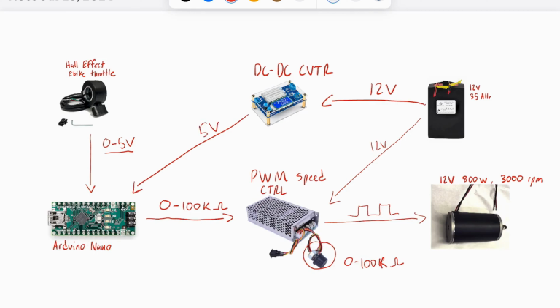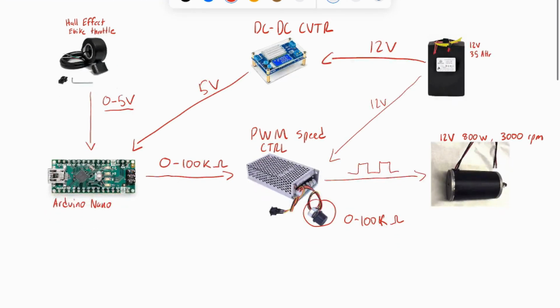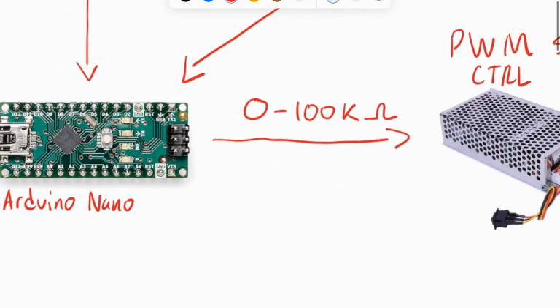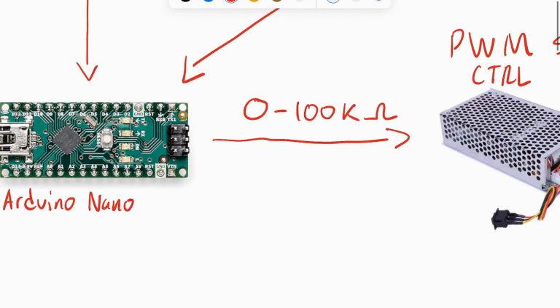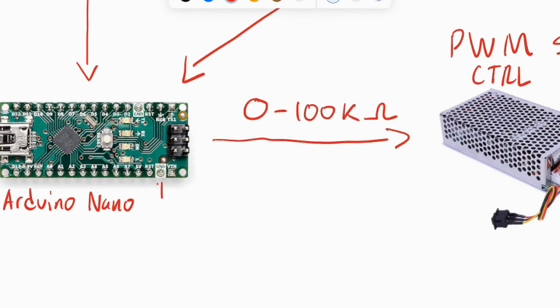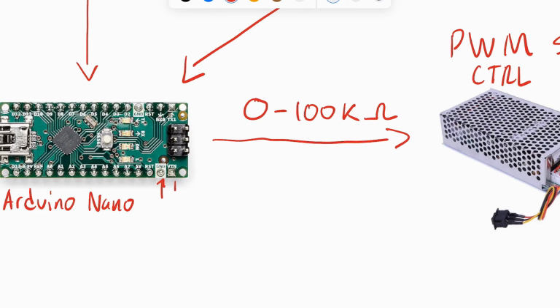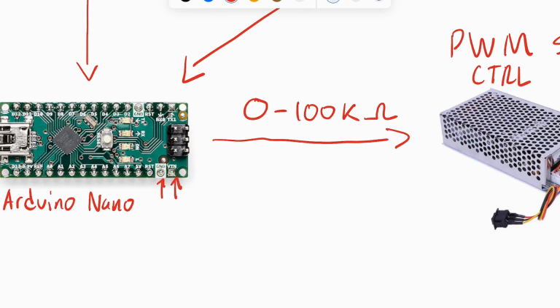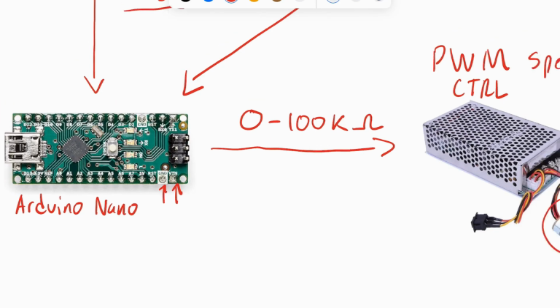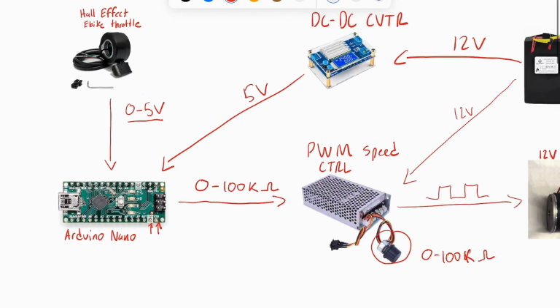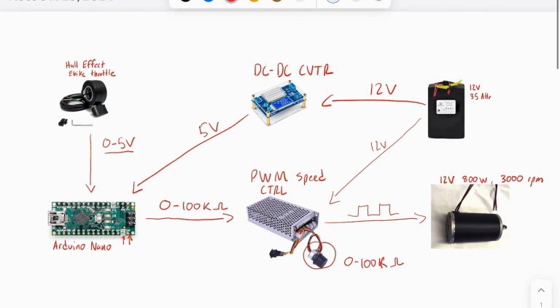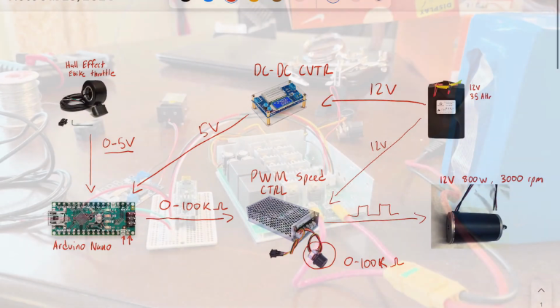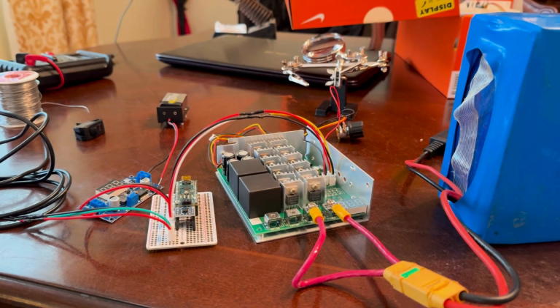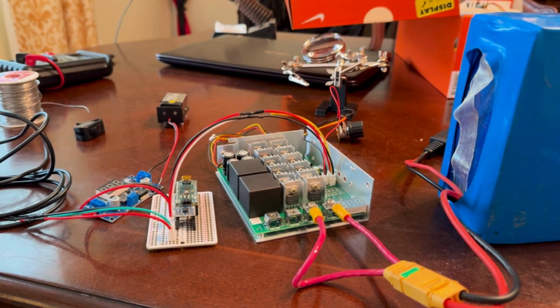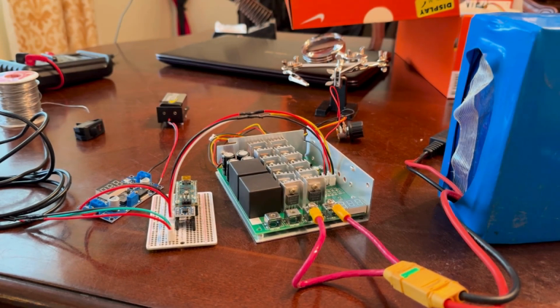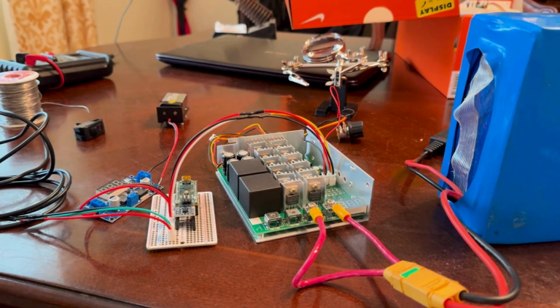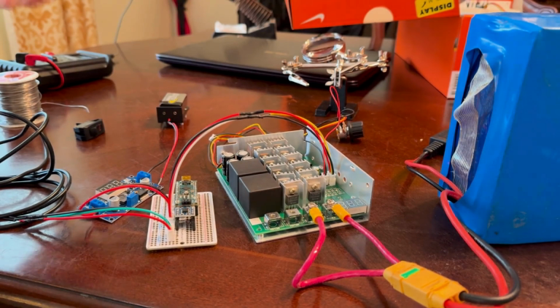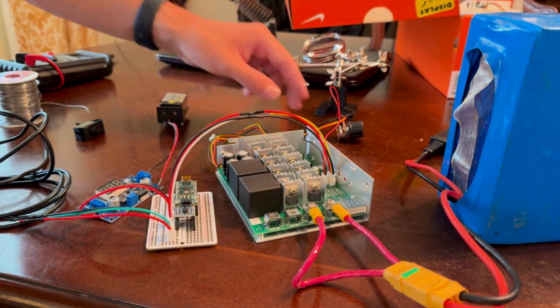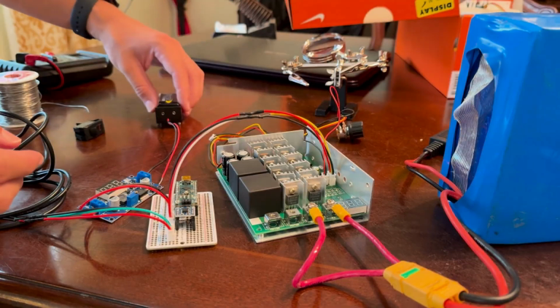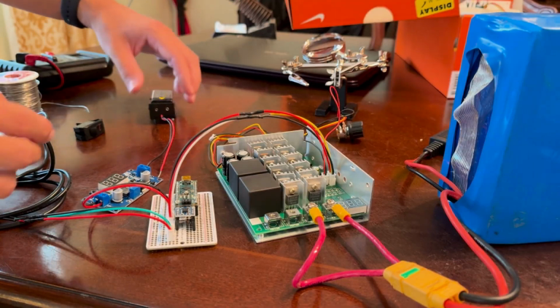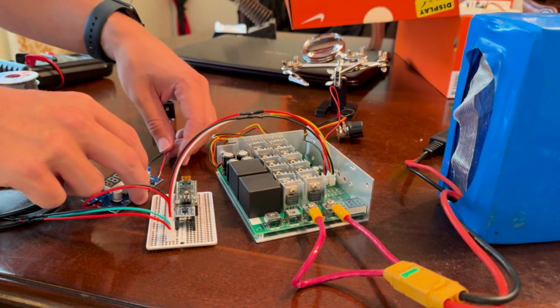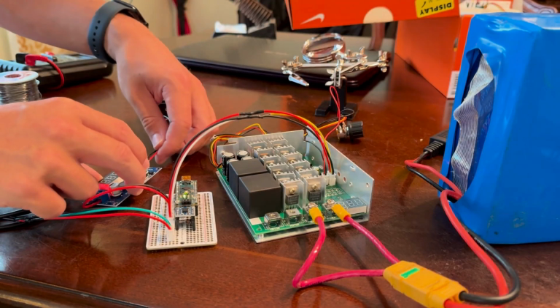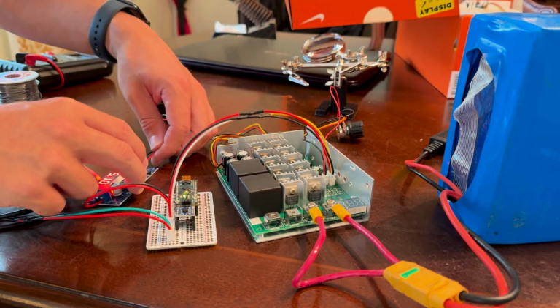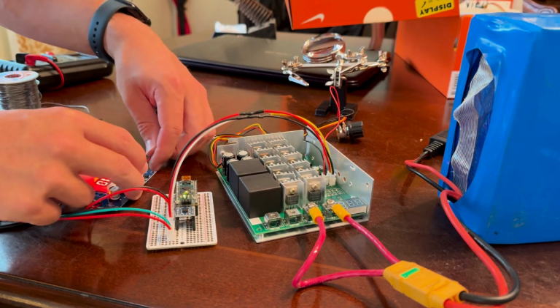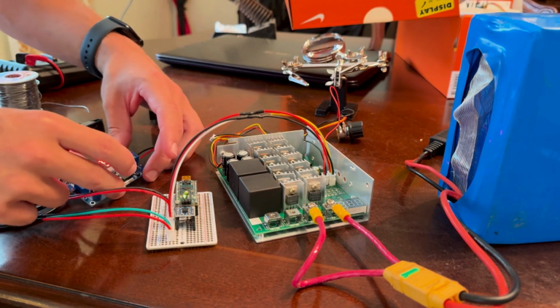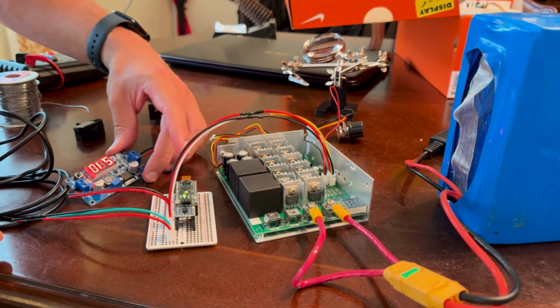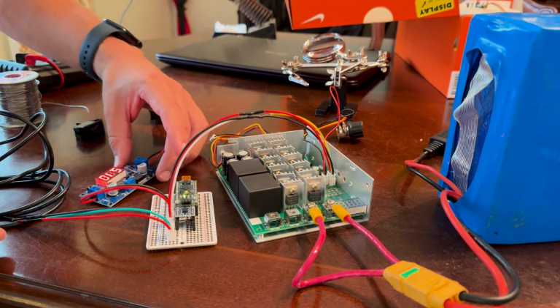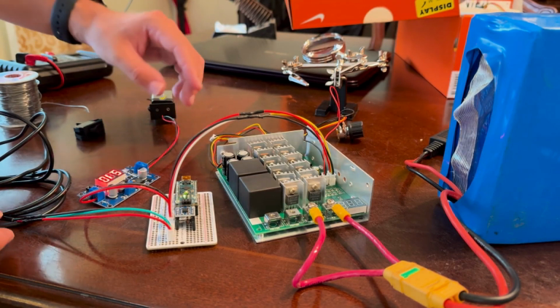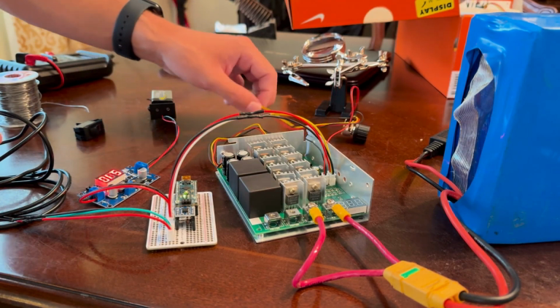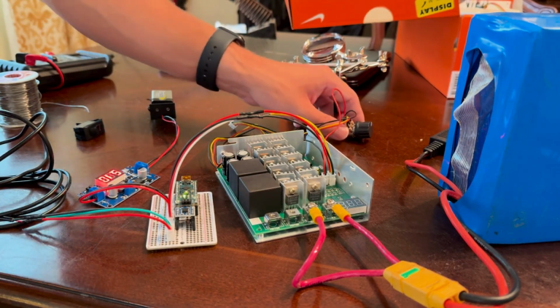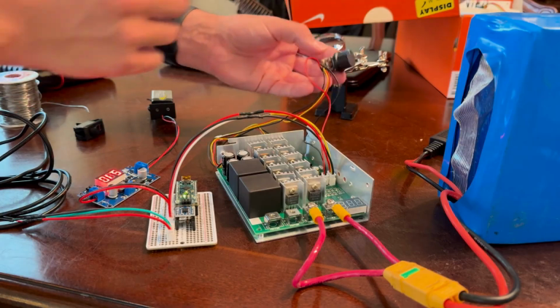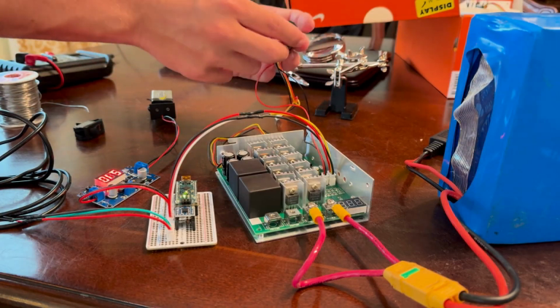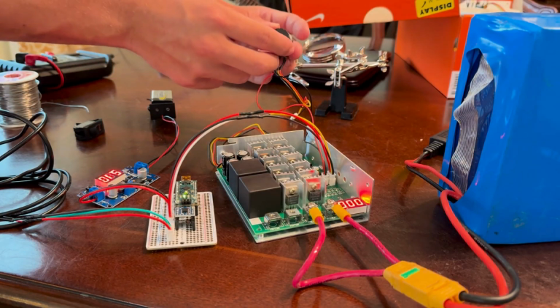The Arduino requires a stable 5 volt power supply. To get this, I added a DC to DC converter. This converter takes the 12 volts from the battery and steps it down to 5 volts, which prevents the Arduino from overheating.